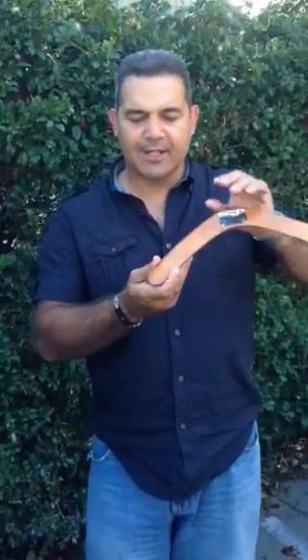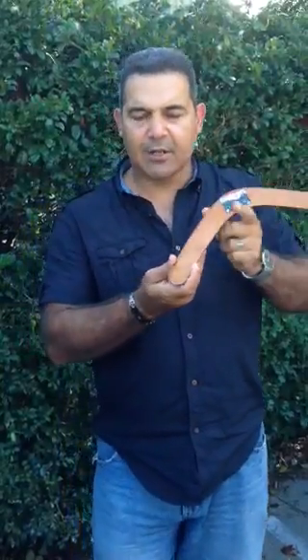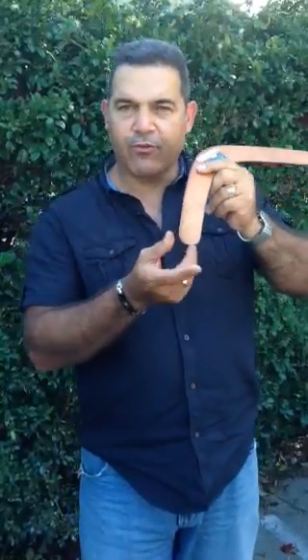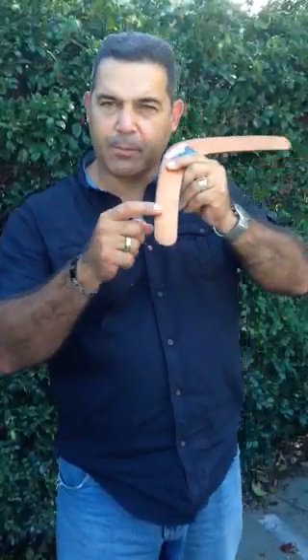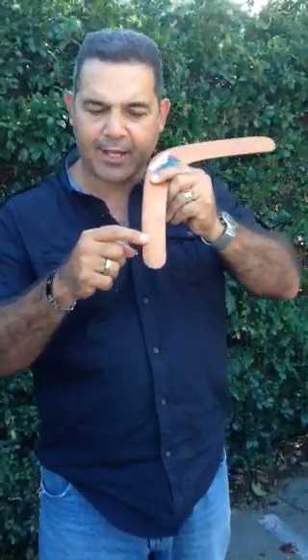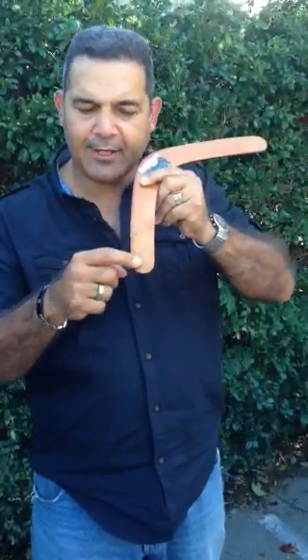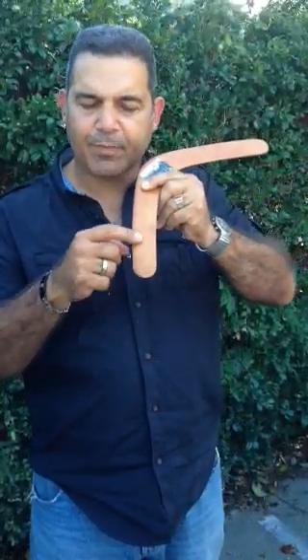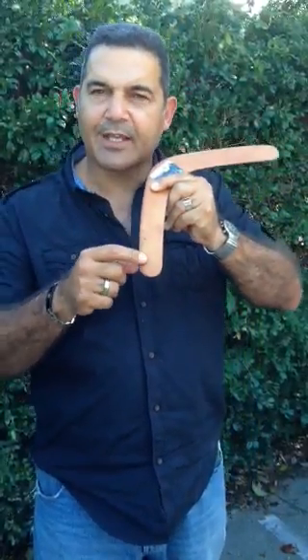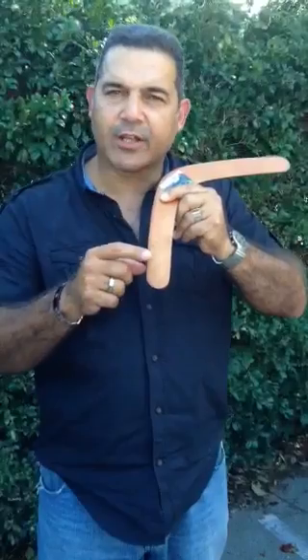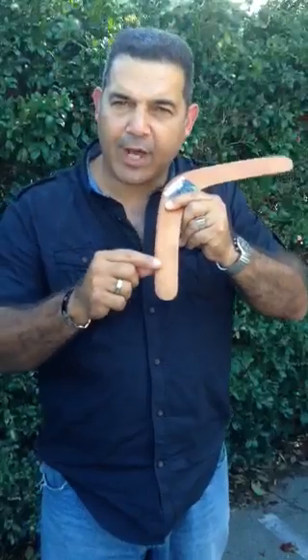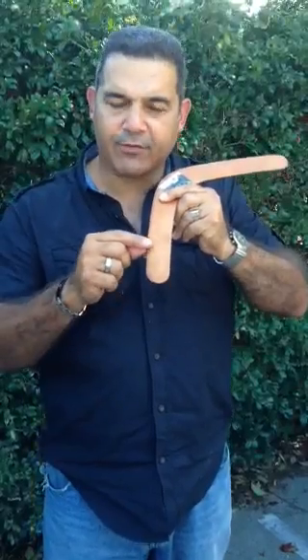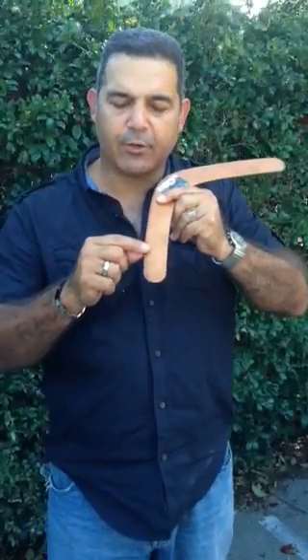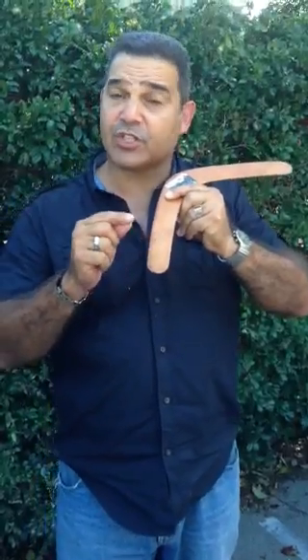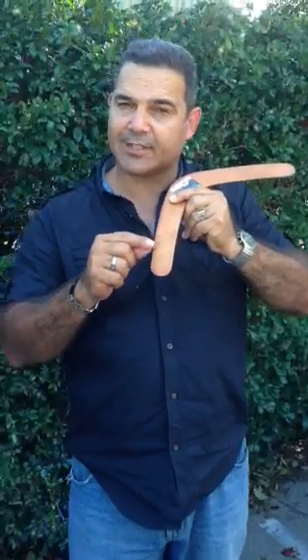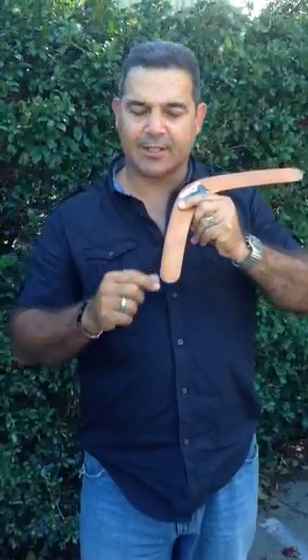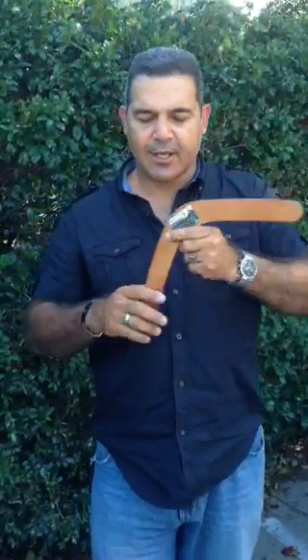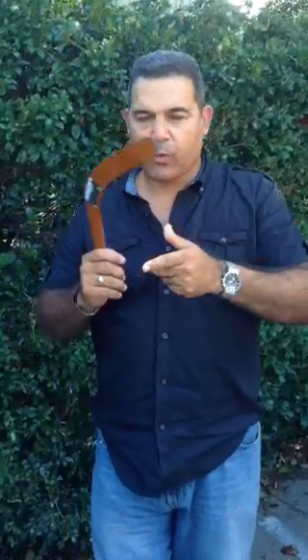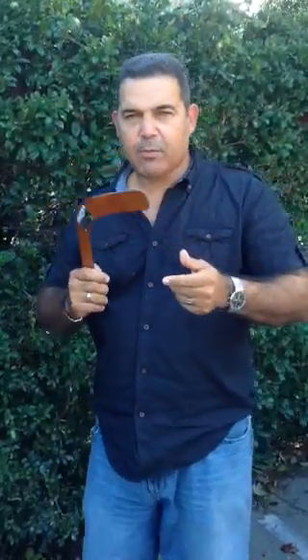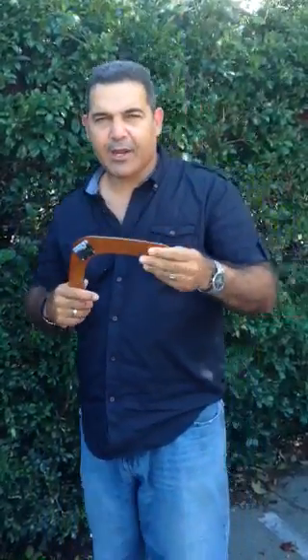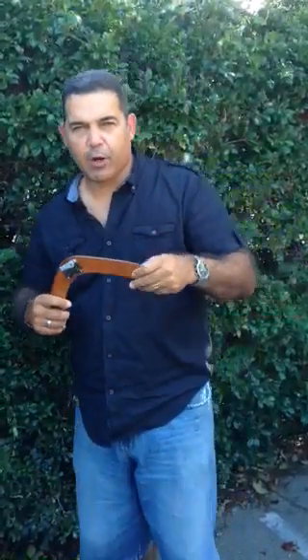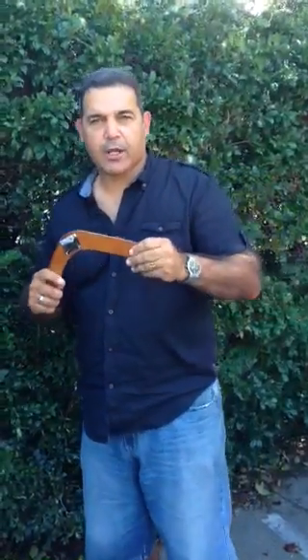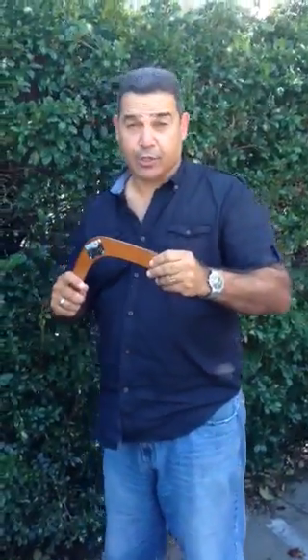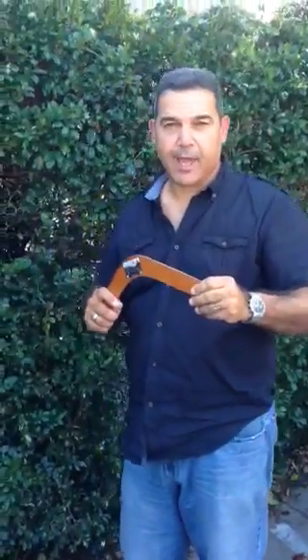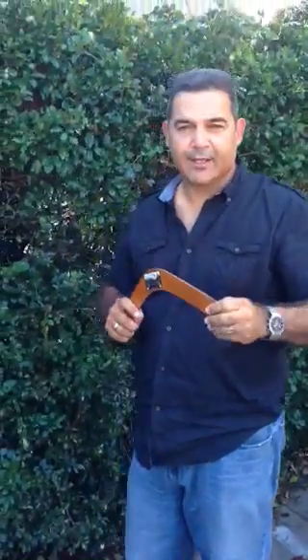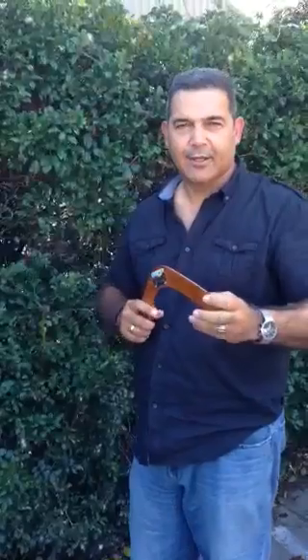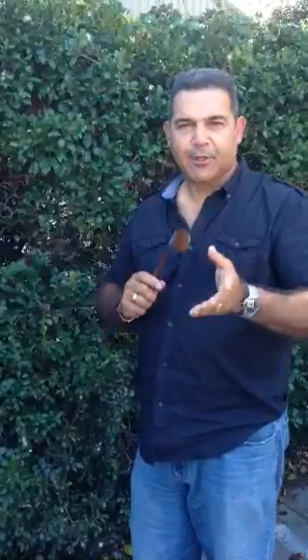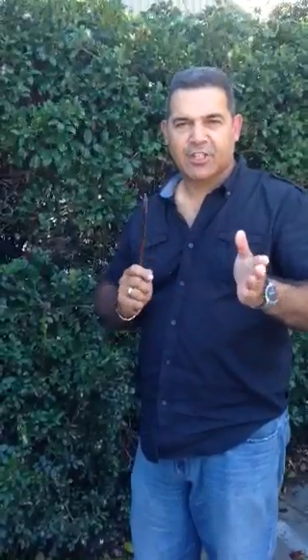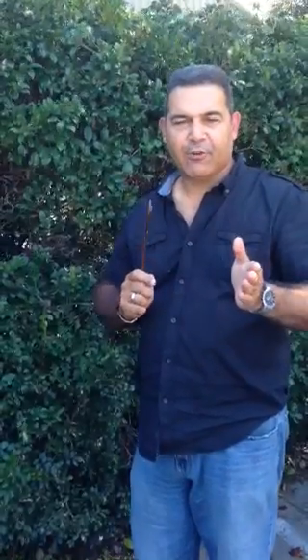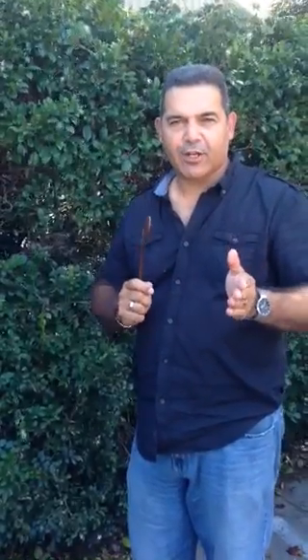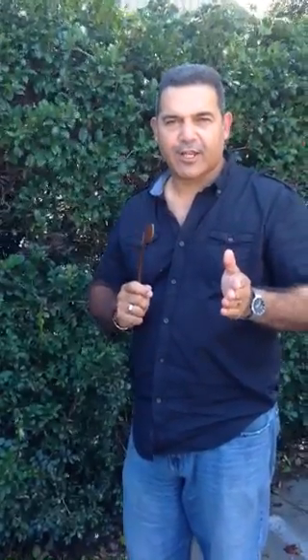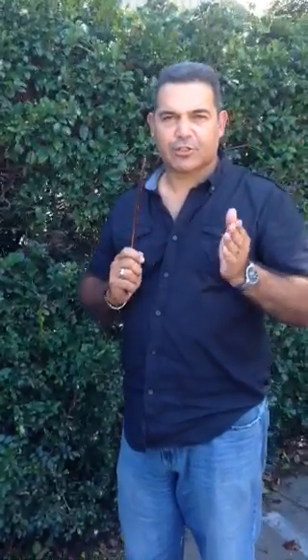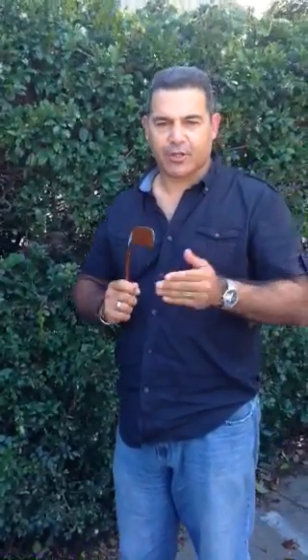This little groove on the back is like the rudder of a boat, which steers it. The ones we make here at Marawalka do come back, but you just need to do a few little things to show it.